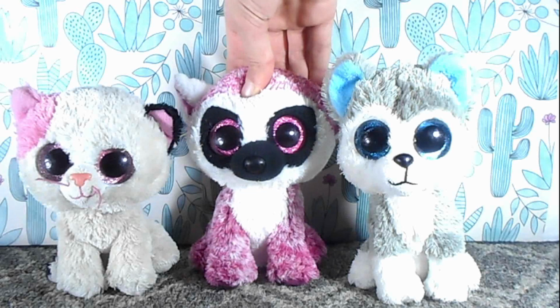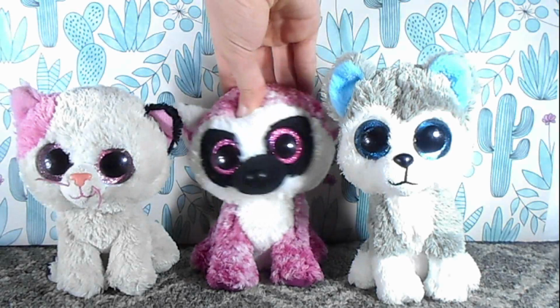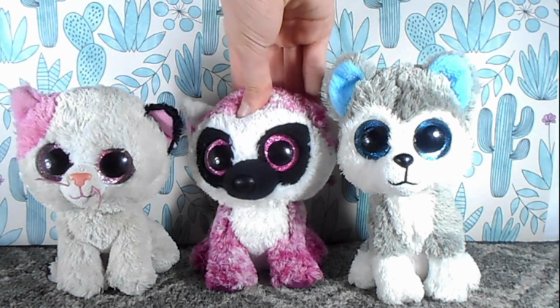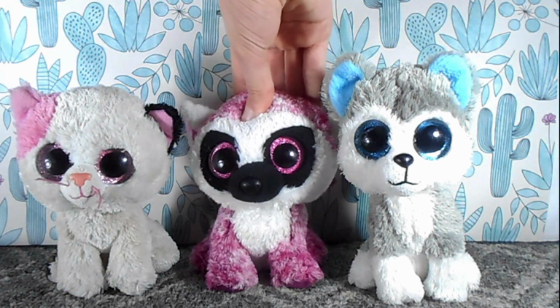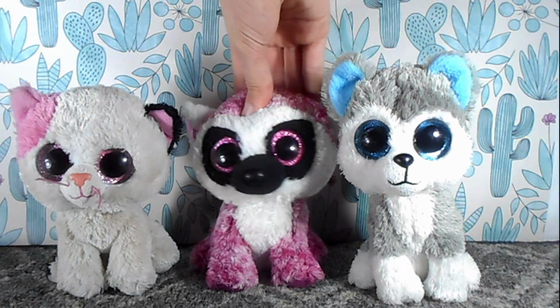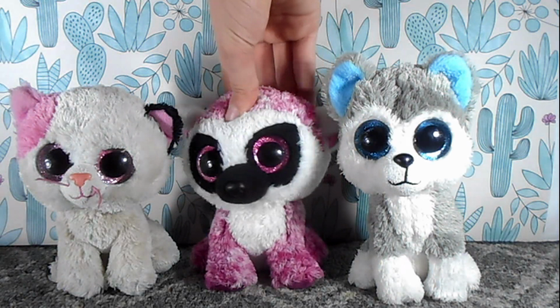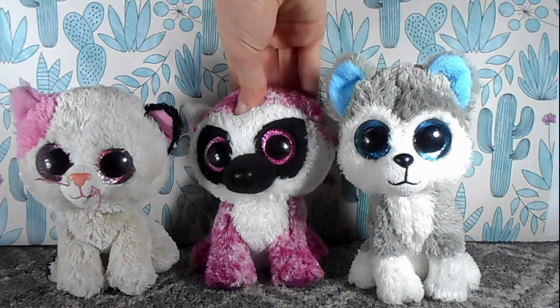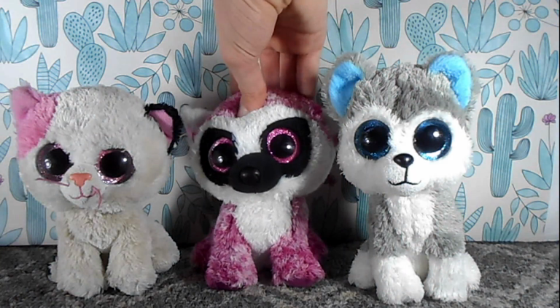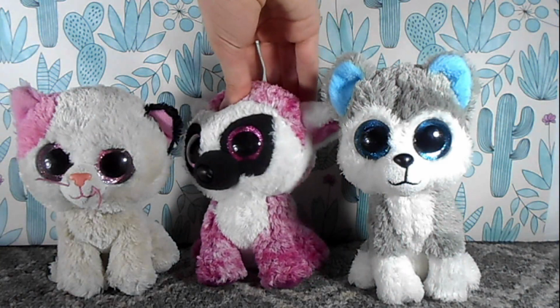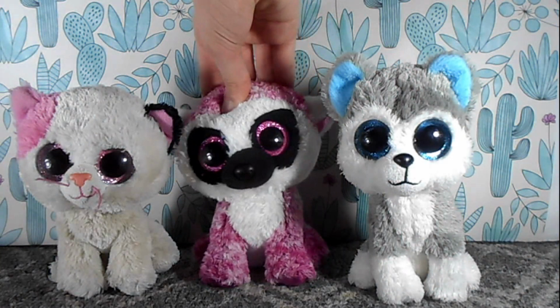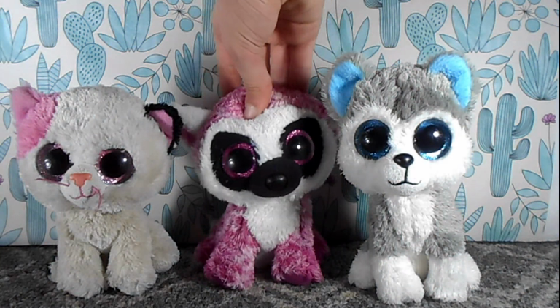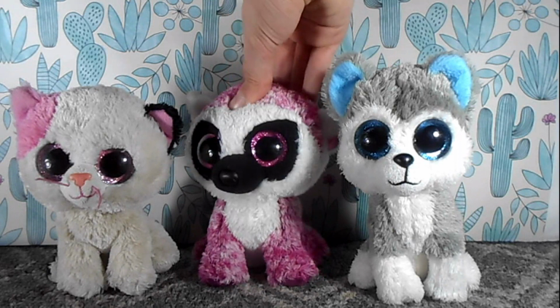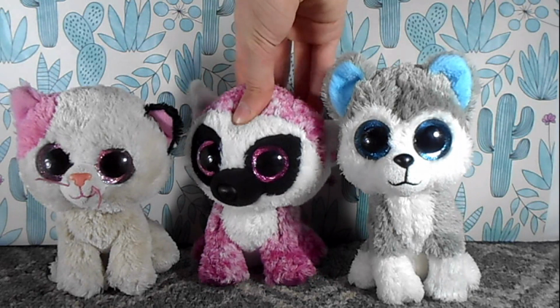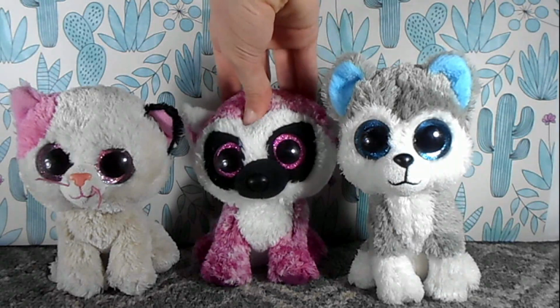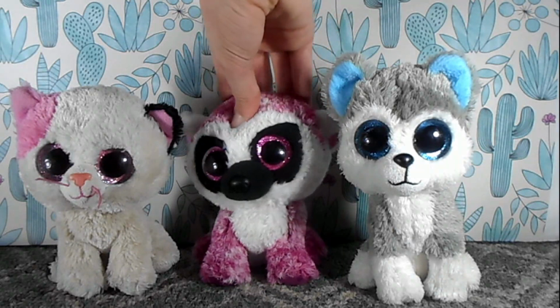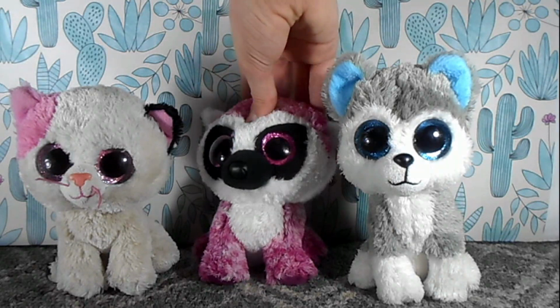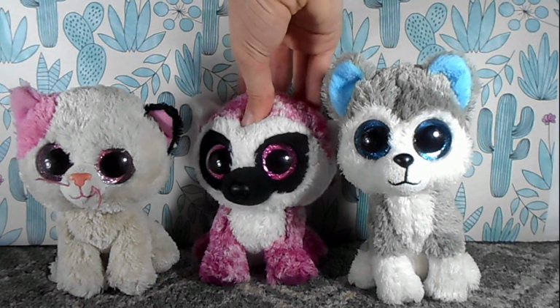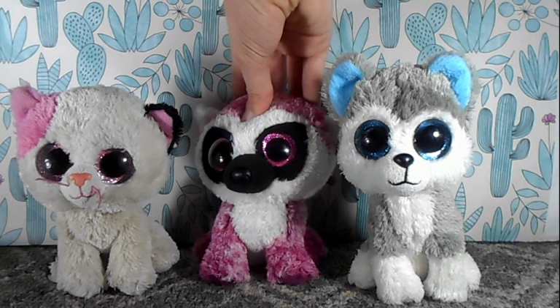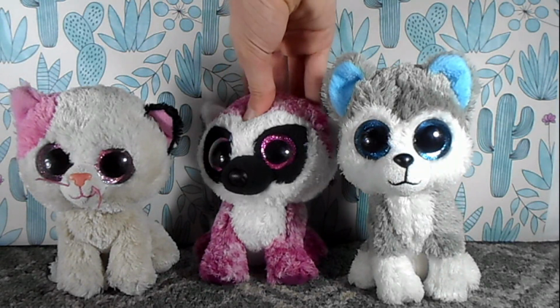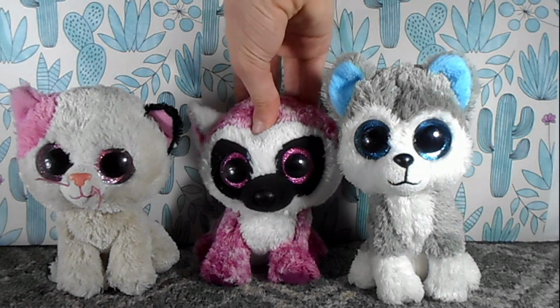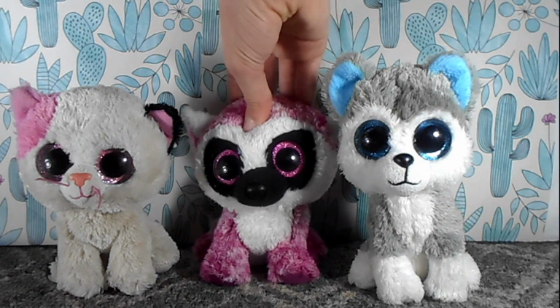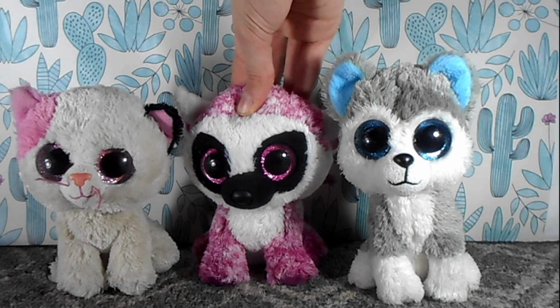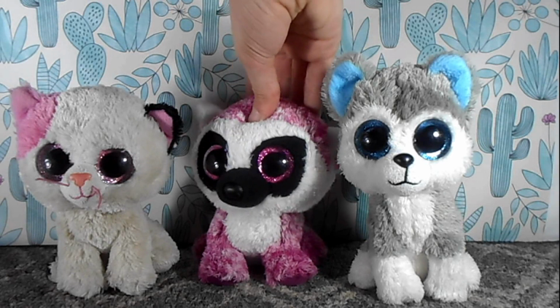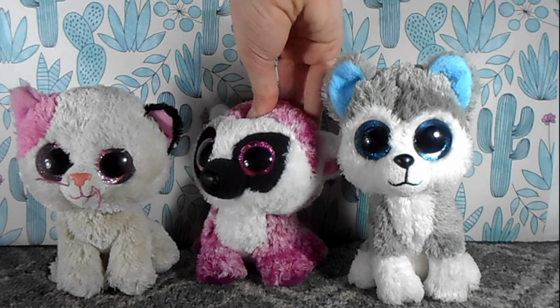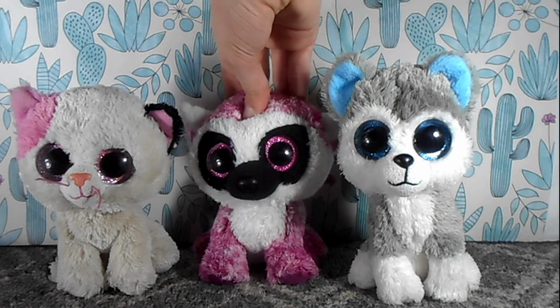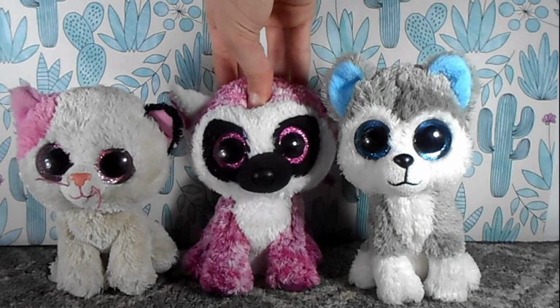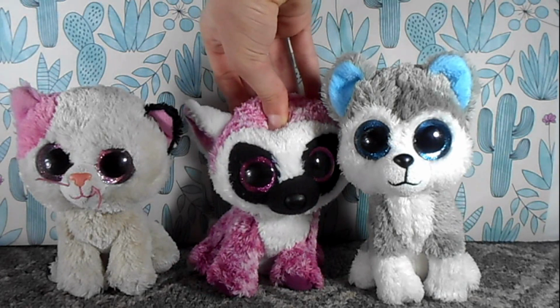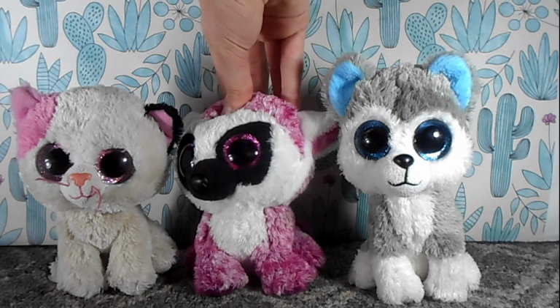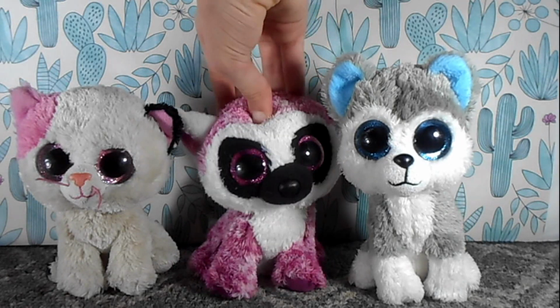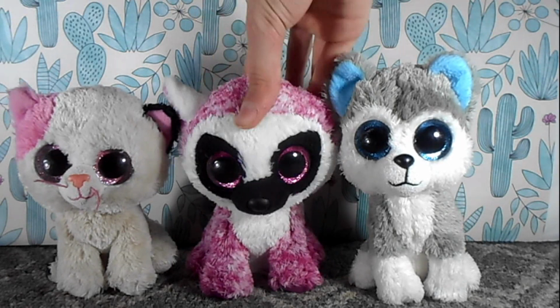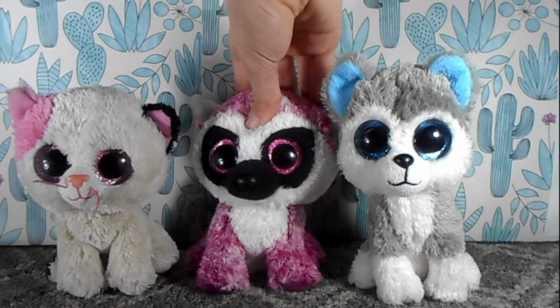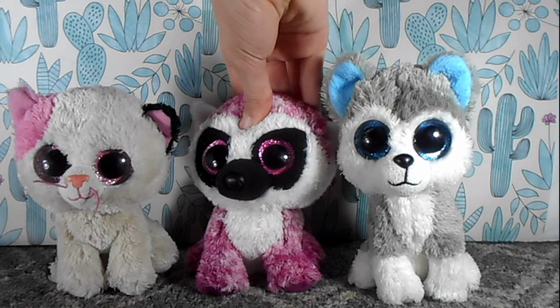Hello everybody and welcome back to Beanie Boo Safari. Today, me, Muffin, and Slash are going sledding. We are also going to be trying out a miniature Beanie Boo sled and it's a really cool hill, so we can't wait to try it. Enjoy! Bye-bye!